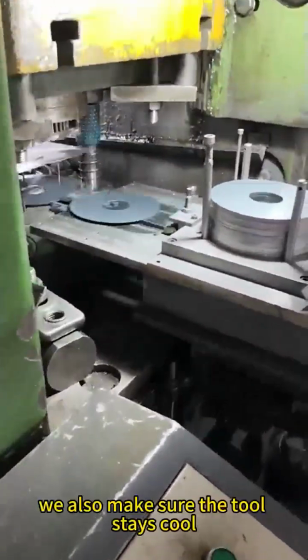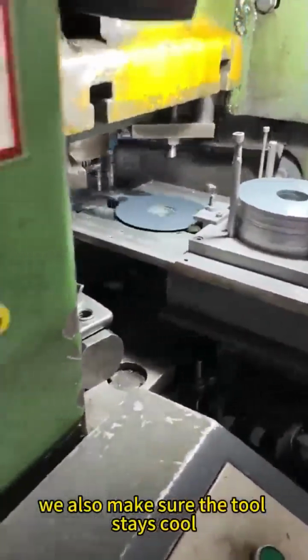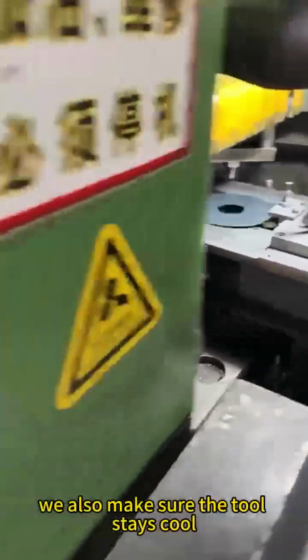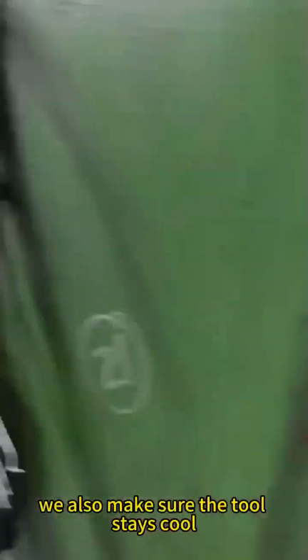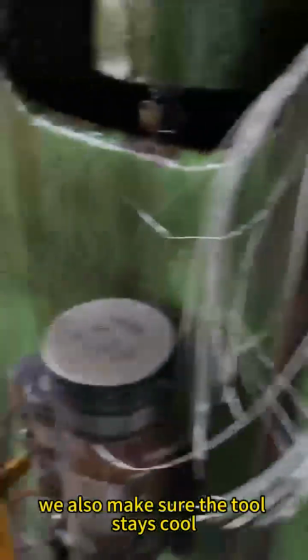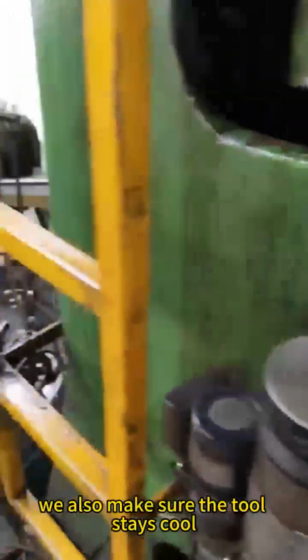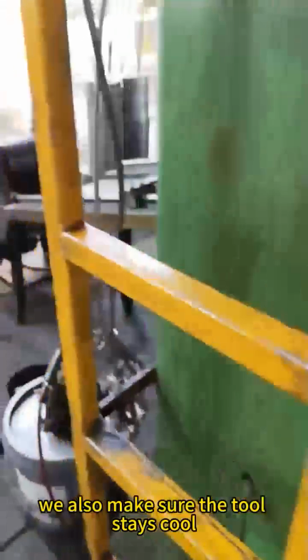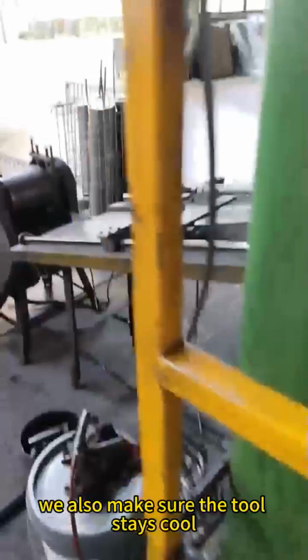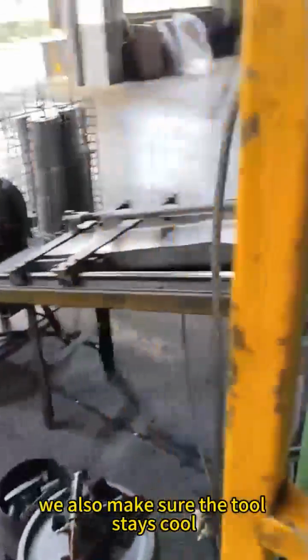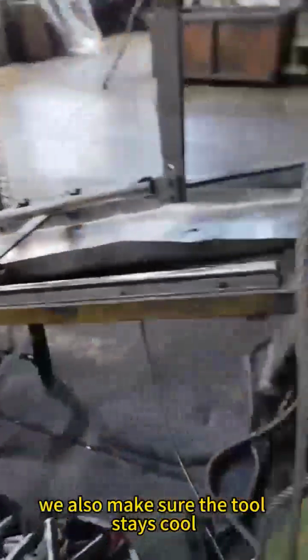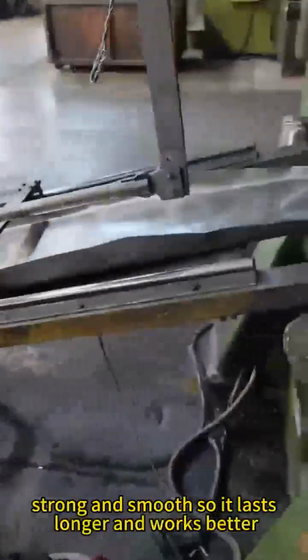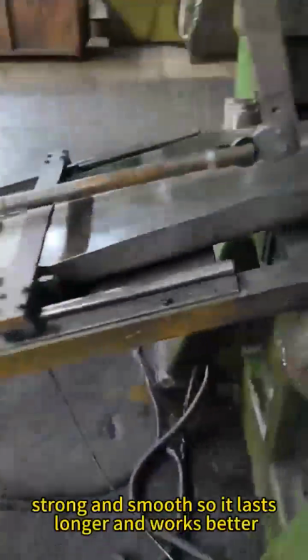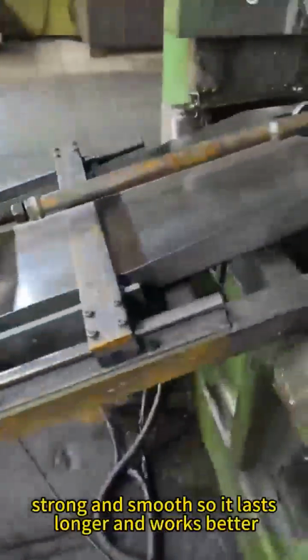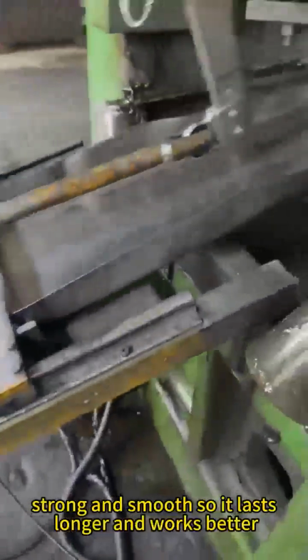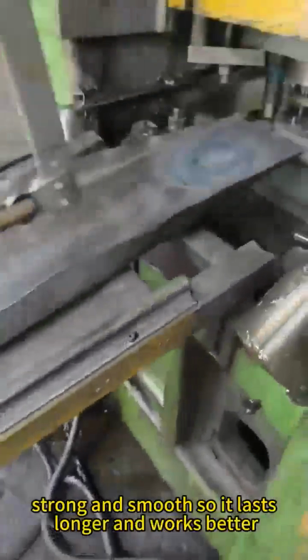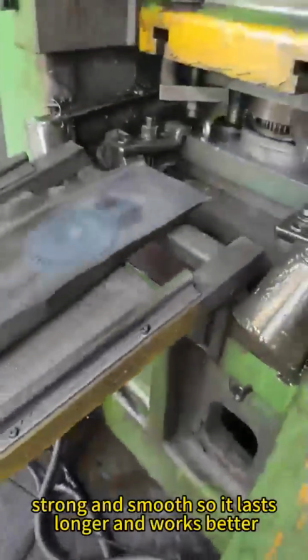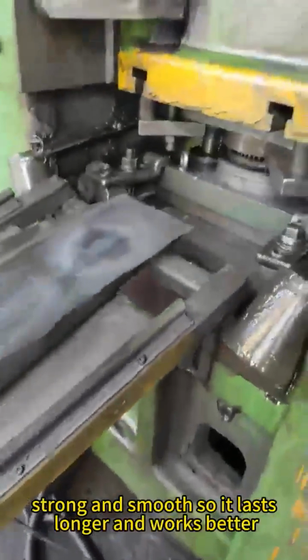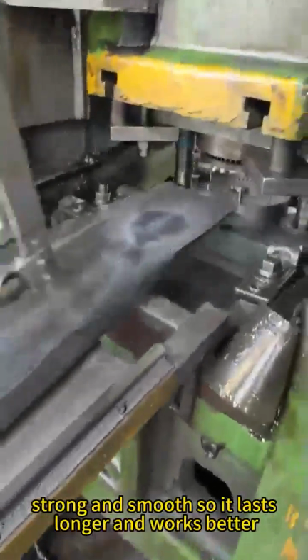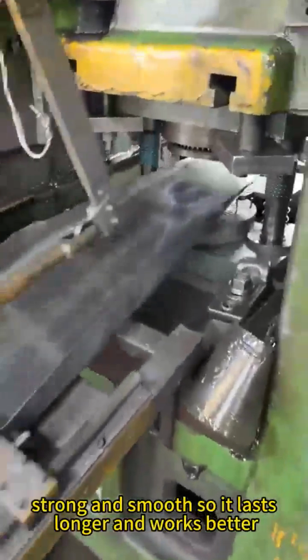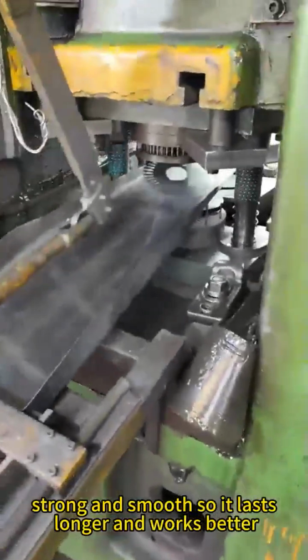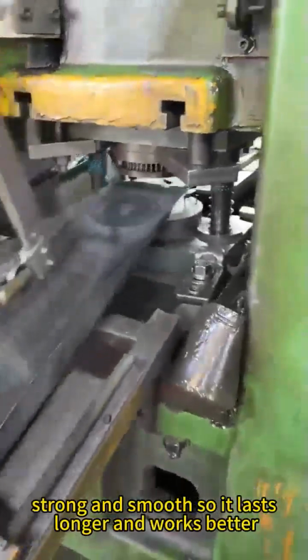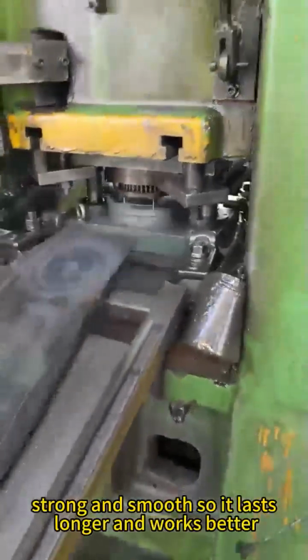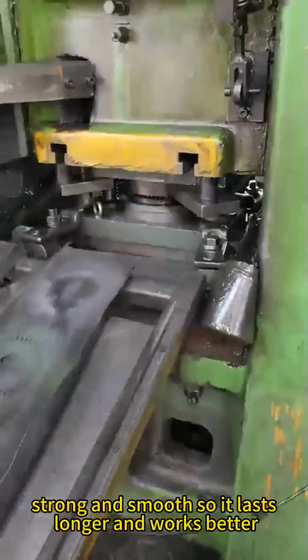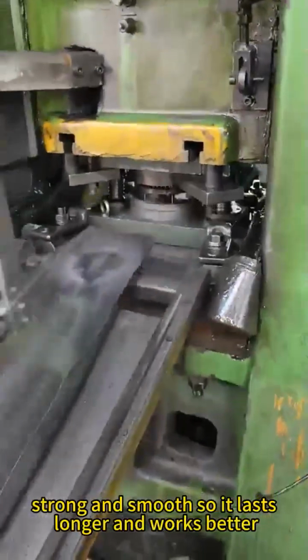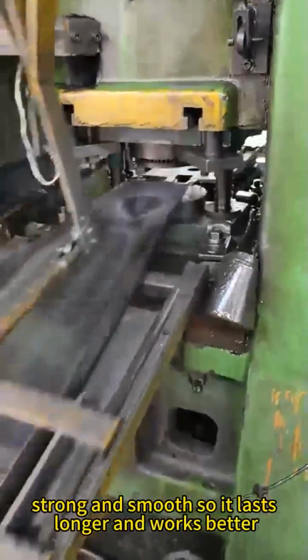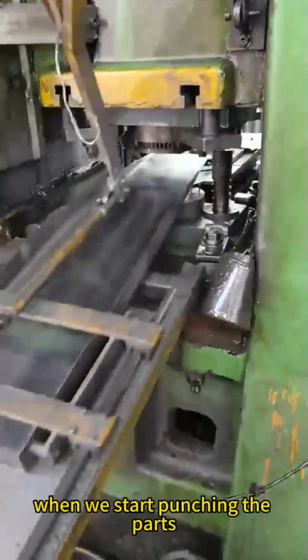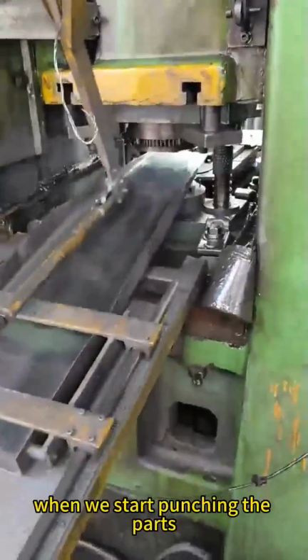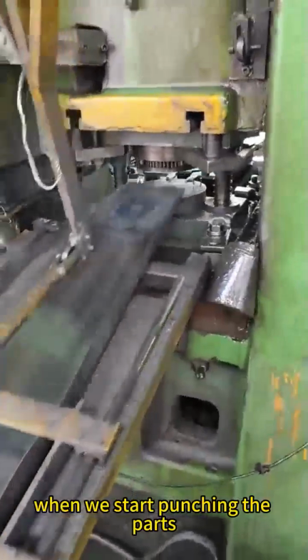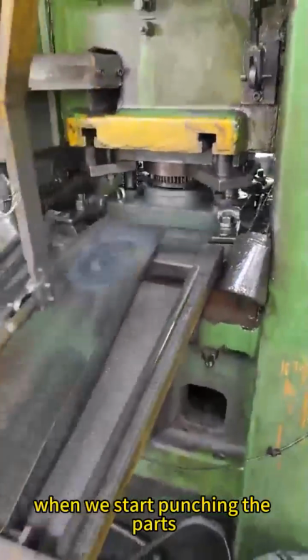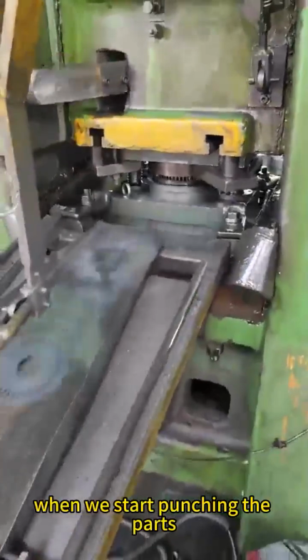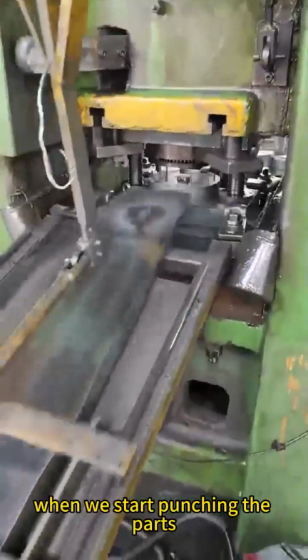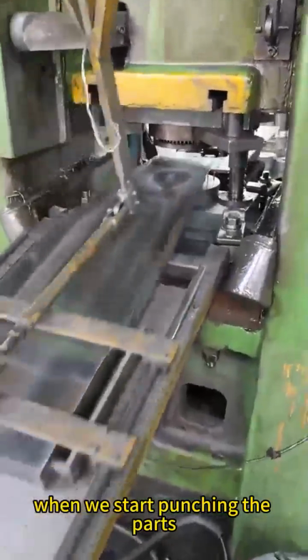We also make sure the tool stays cool, strong, and smooth so it lasts longer and works better.